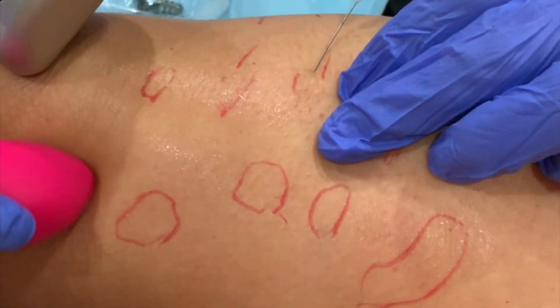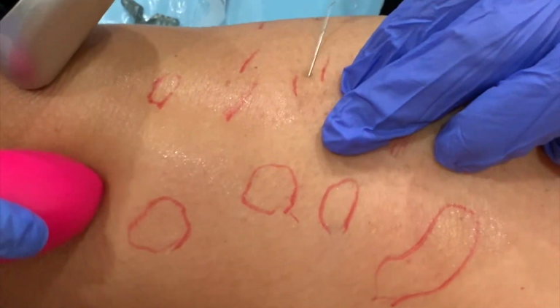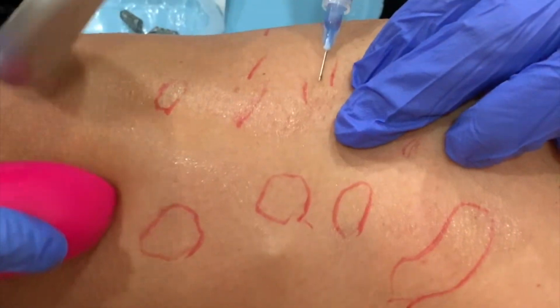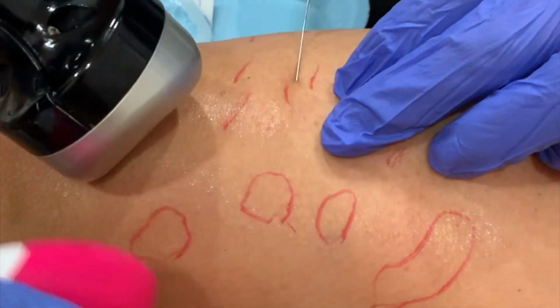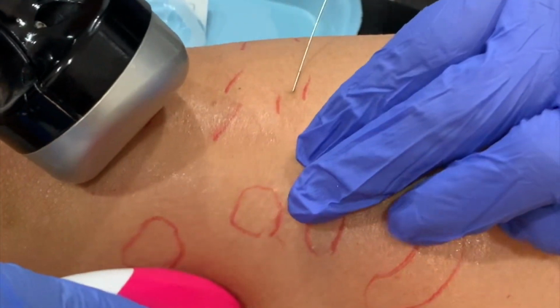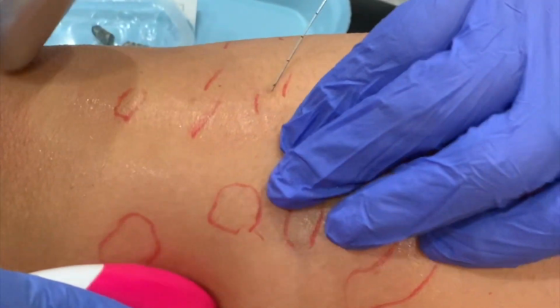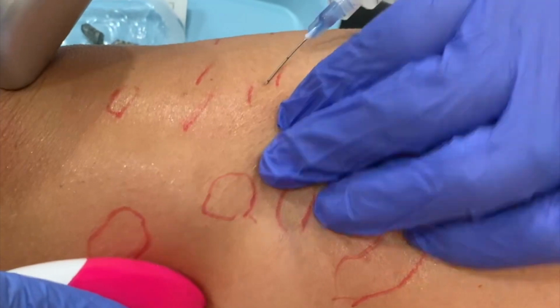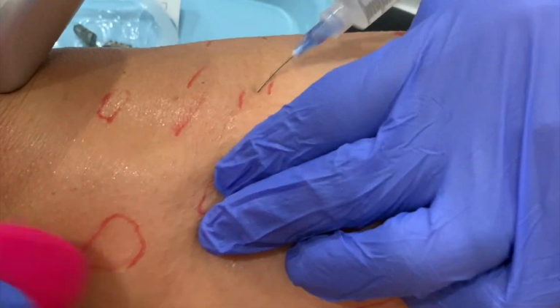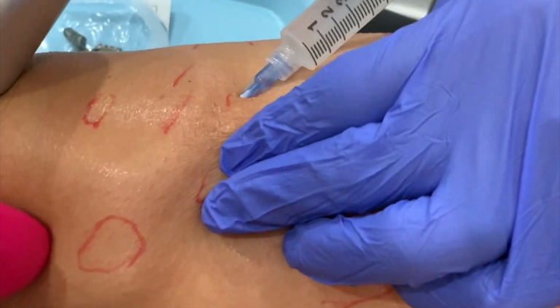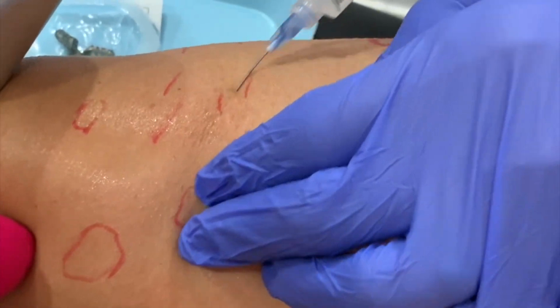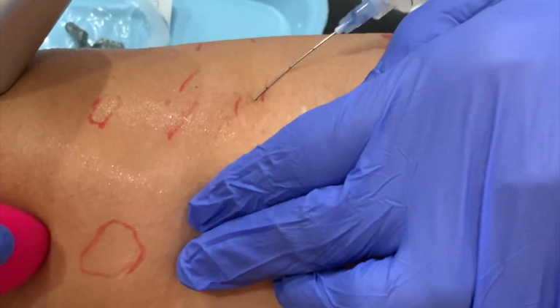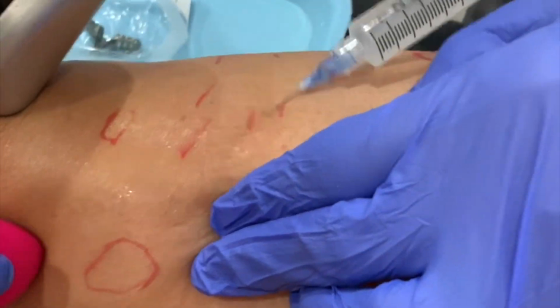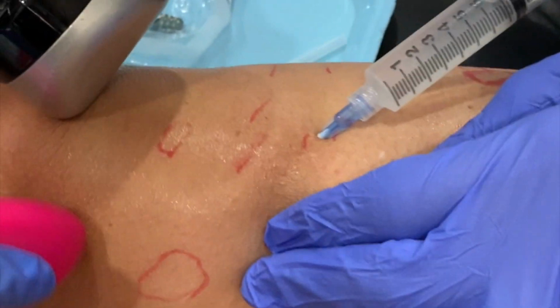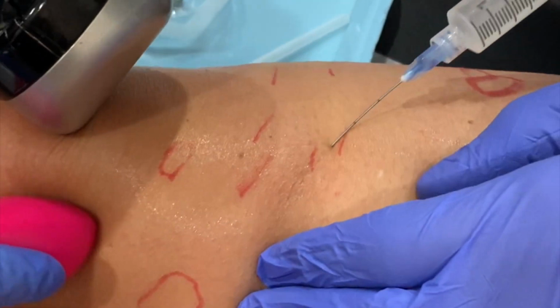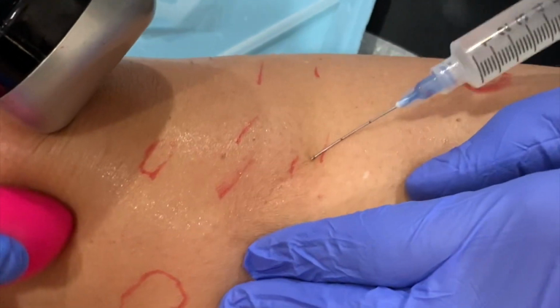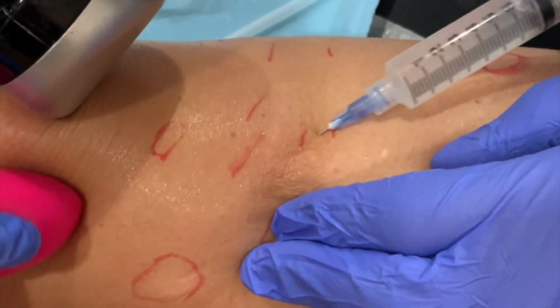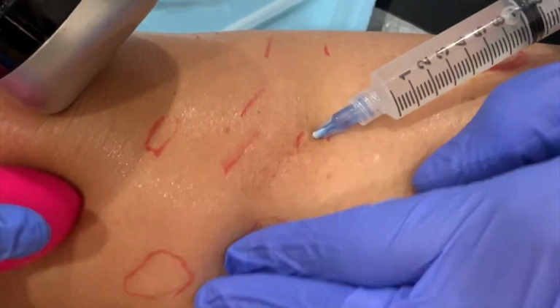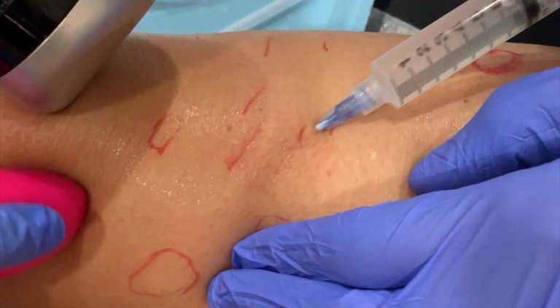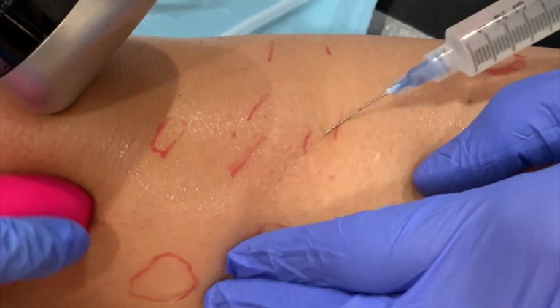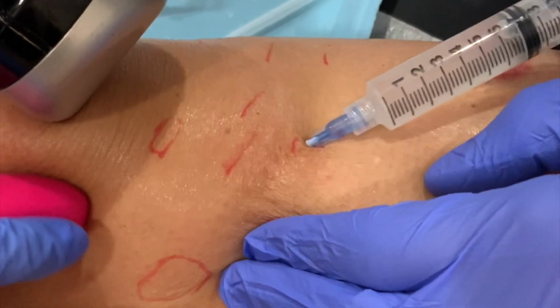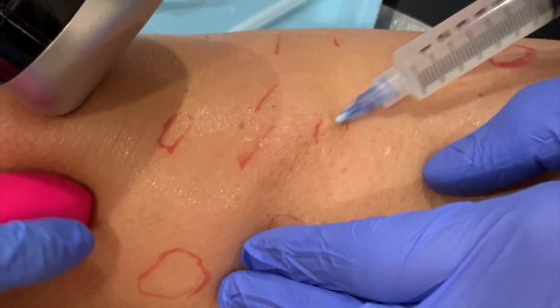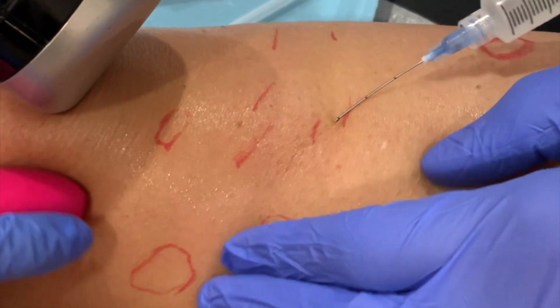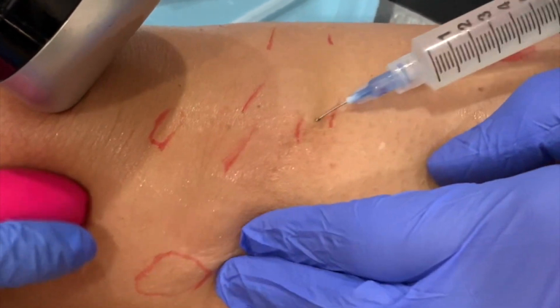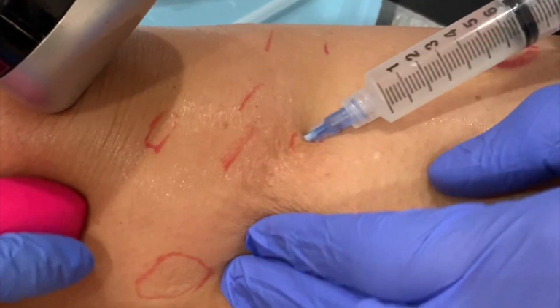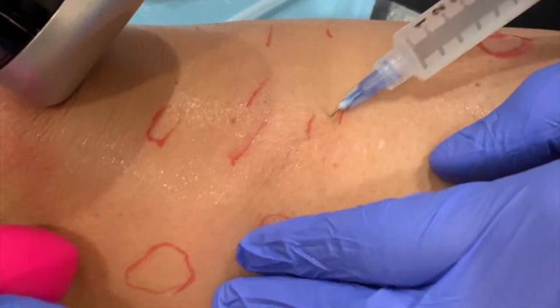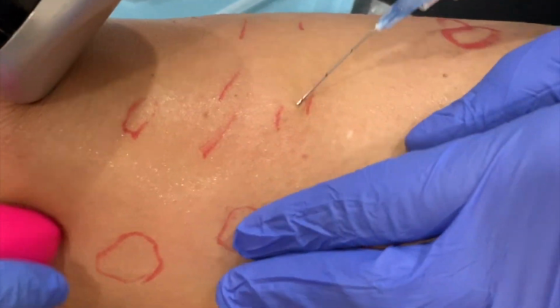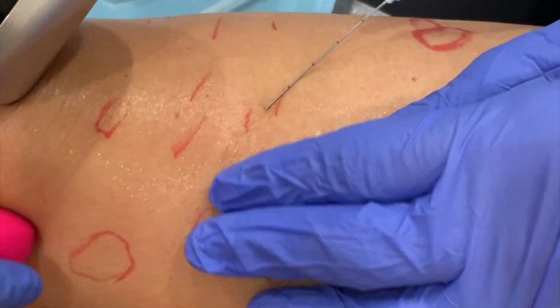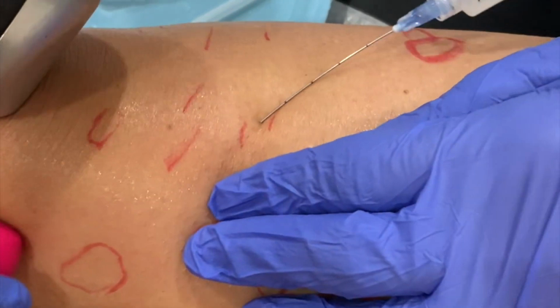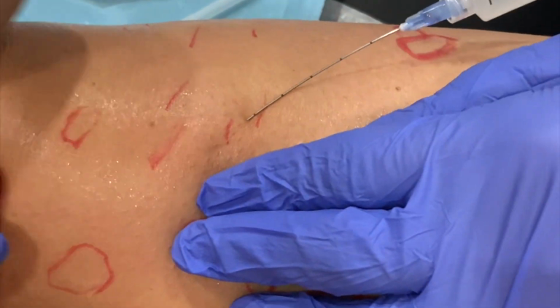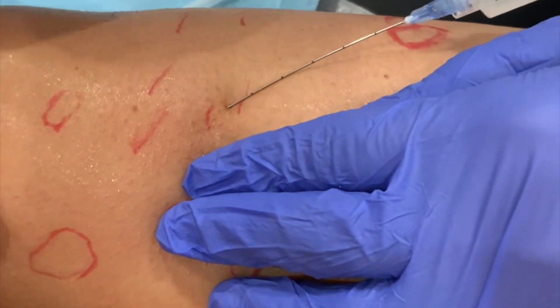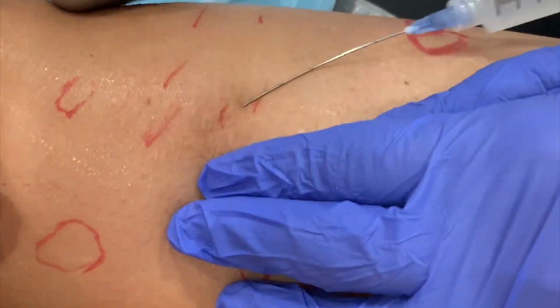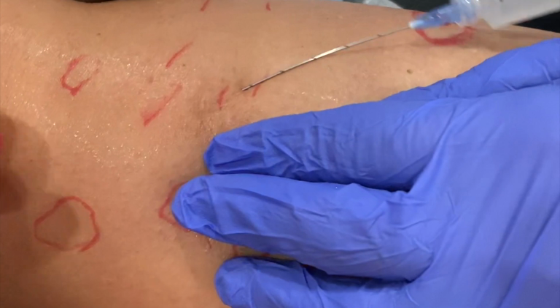Occasionally this is associated with bruising, but not often because cannulas are used. I stay in the most superficial plane in the subcutaneous tissue and scrape along the undersurface of the skin.